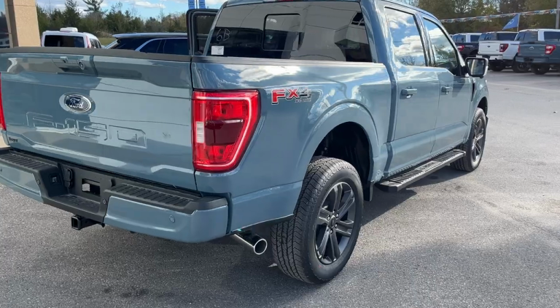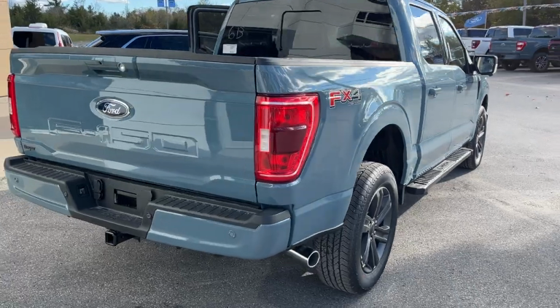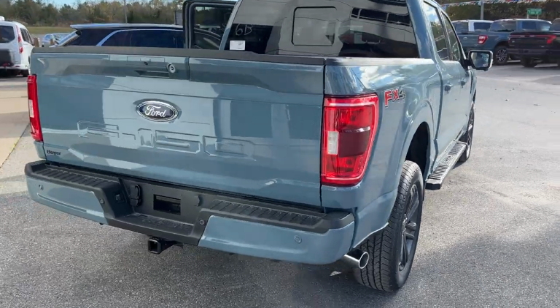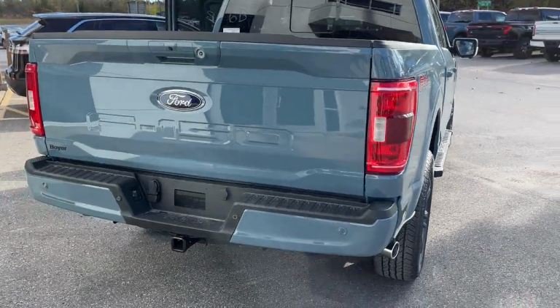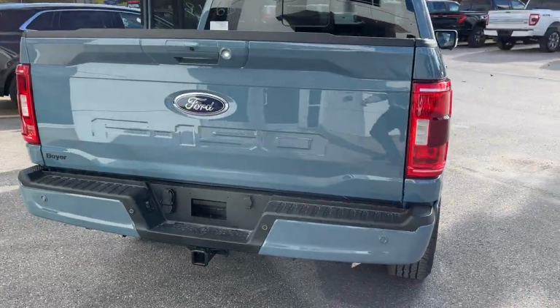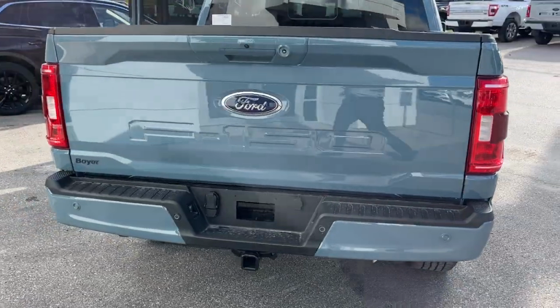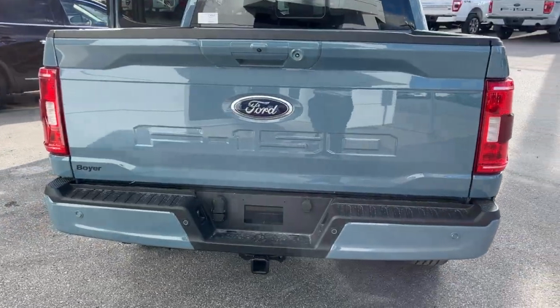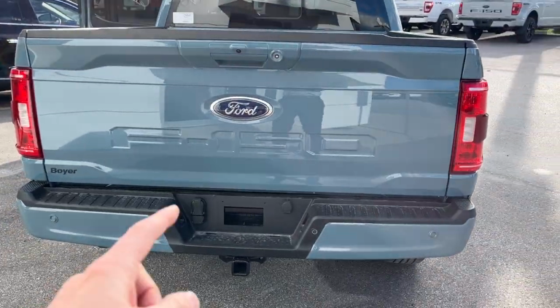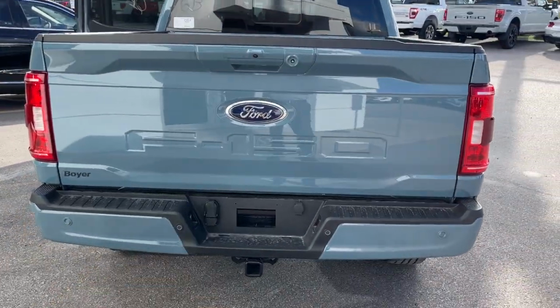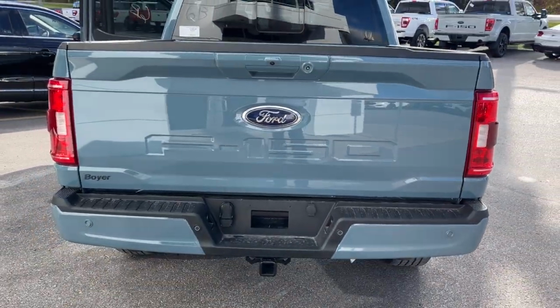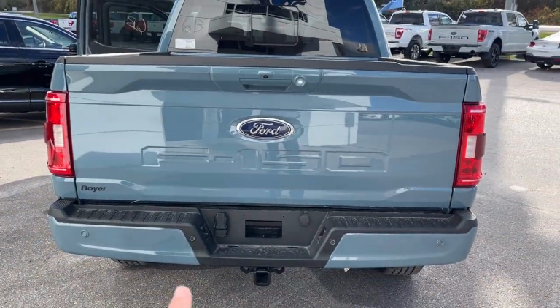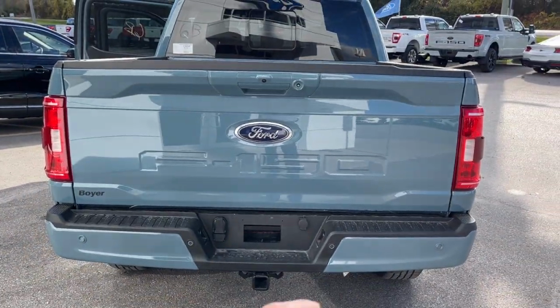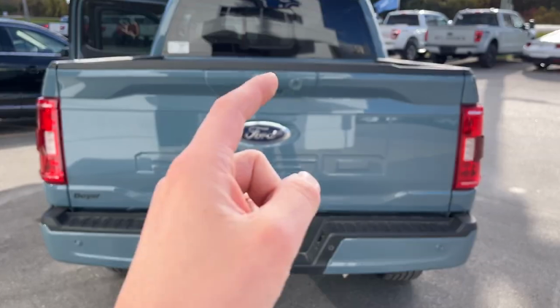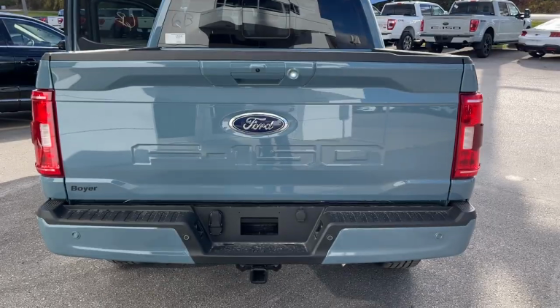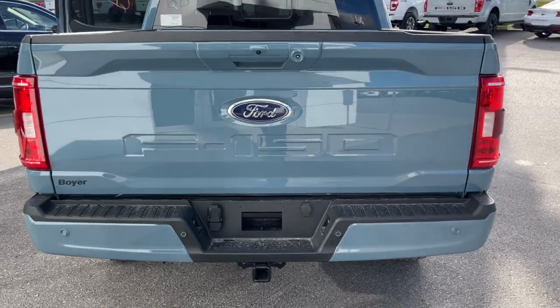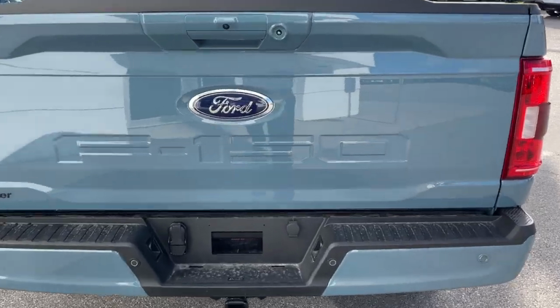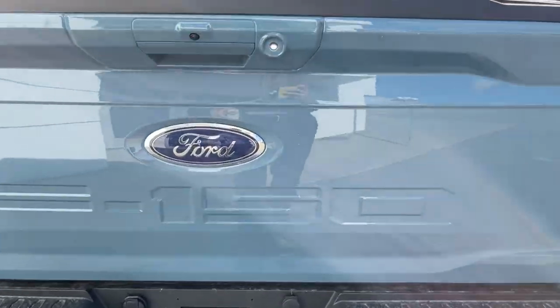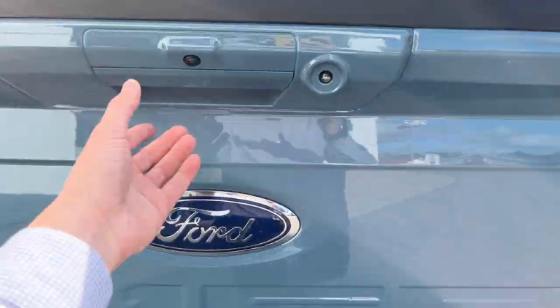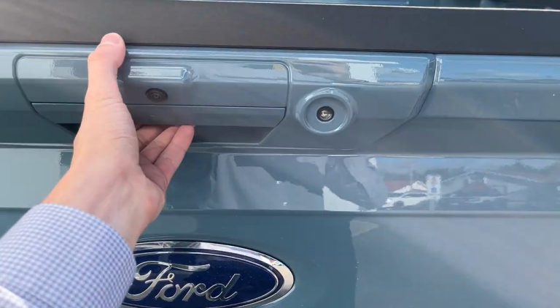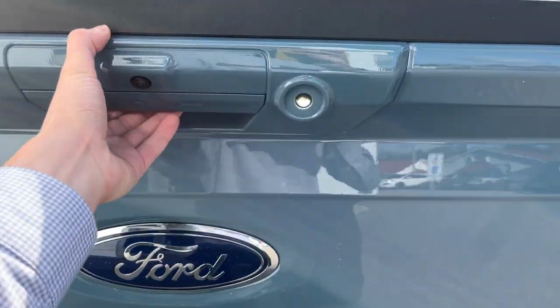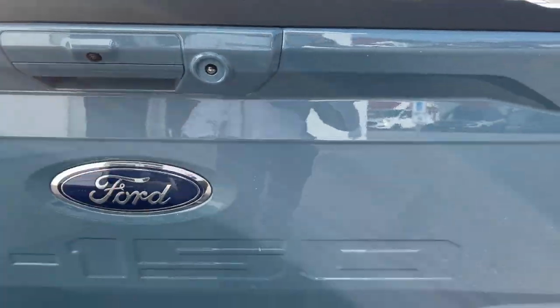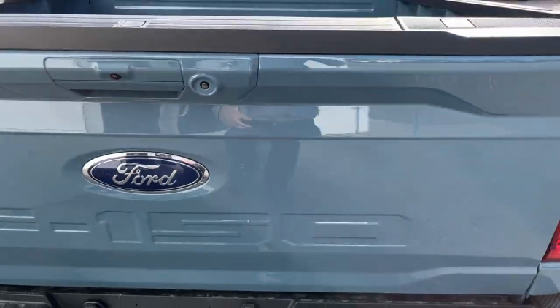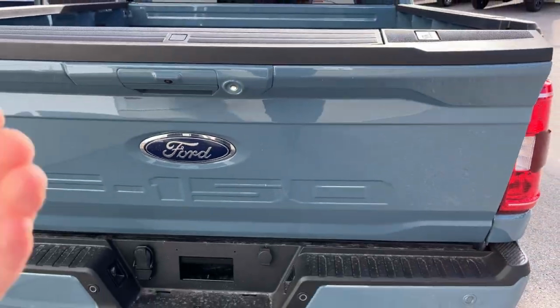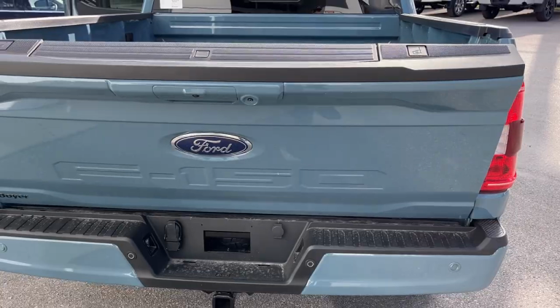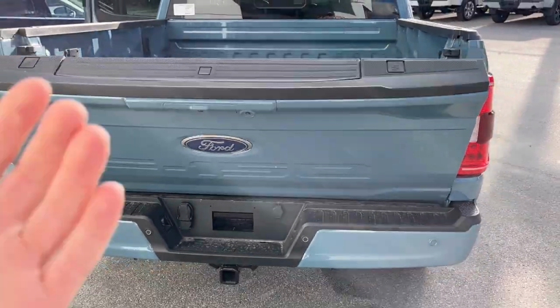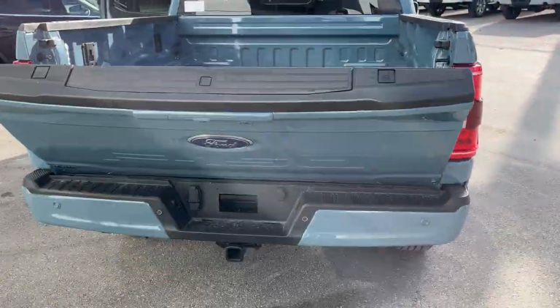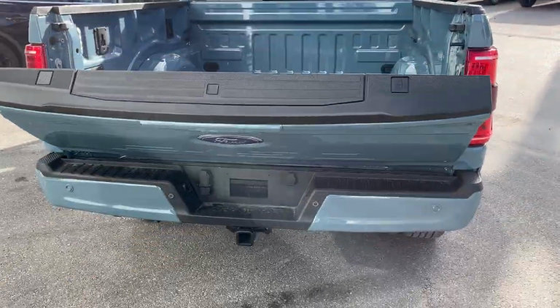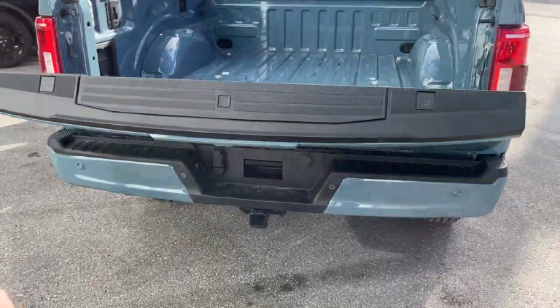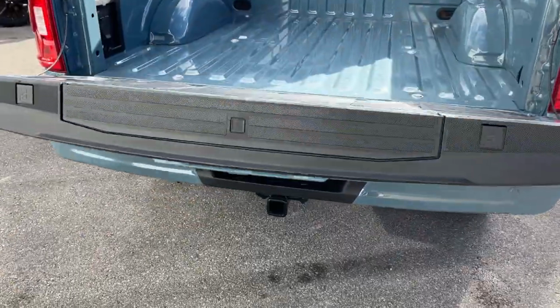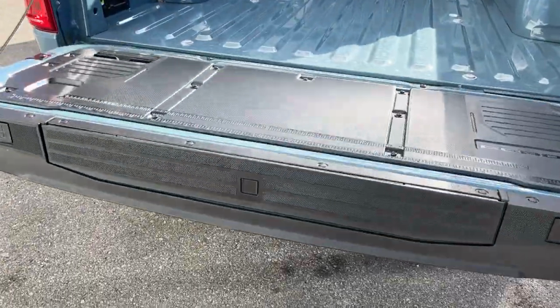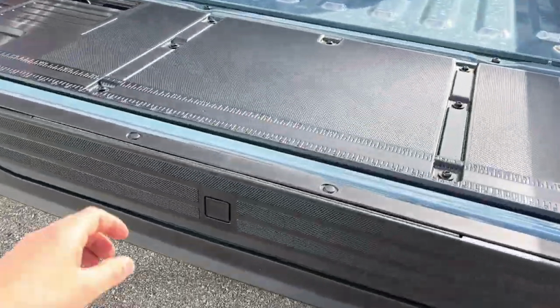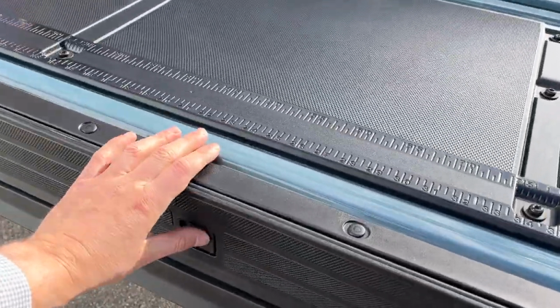Coming around to the rear, you have your trailer tow package with your different connections, your reverse parking sensors, and your reverse camera. This vehicle also has a 360 camera. You do get the soft descending tailgate that you can open just like that — and you can also do that from the key fob or inside the truck.